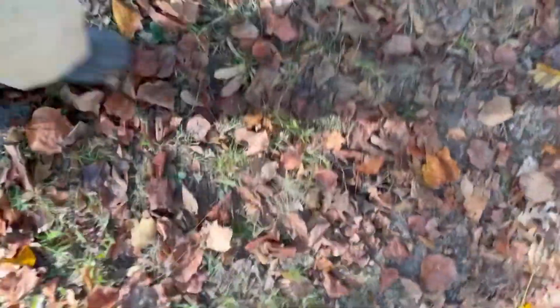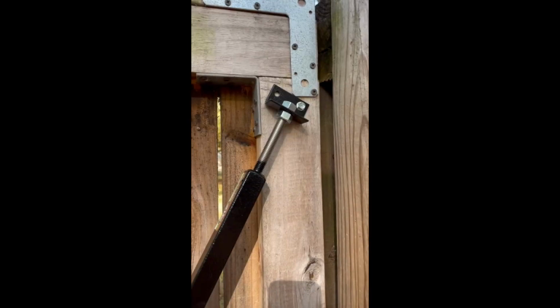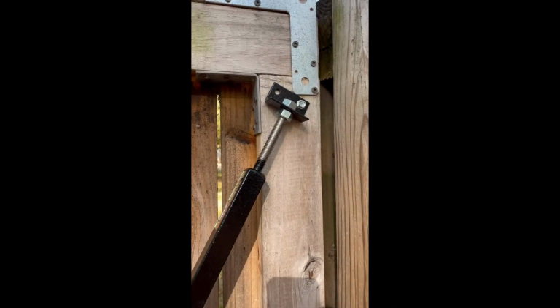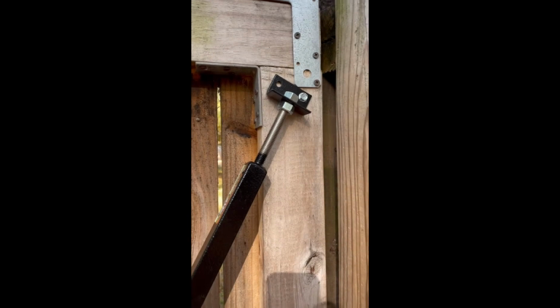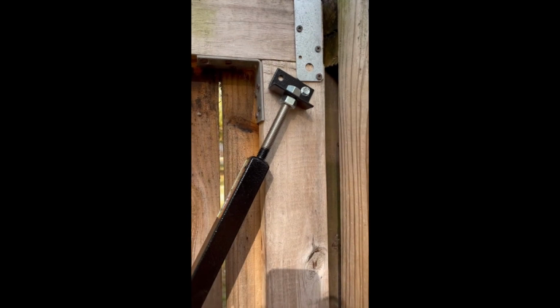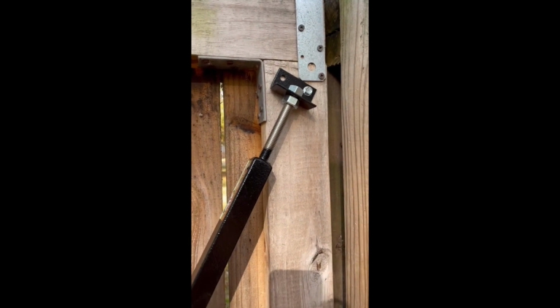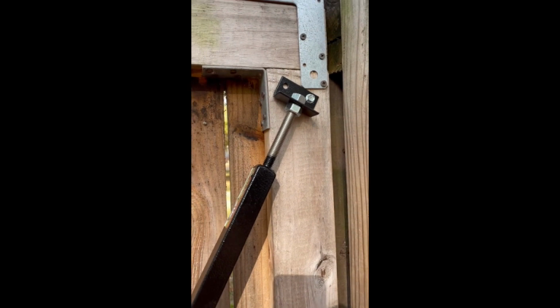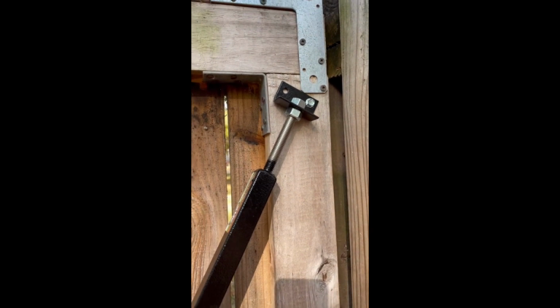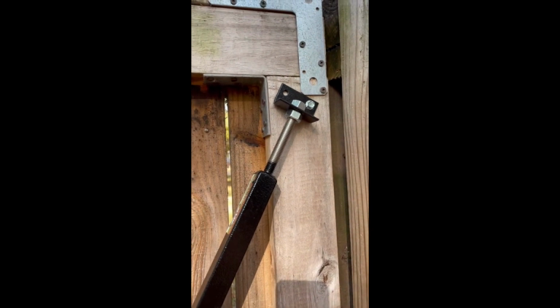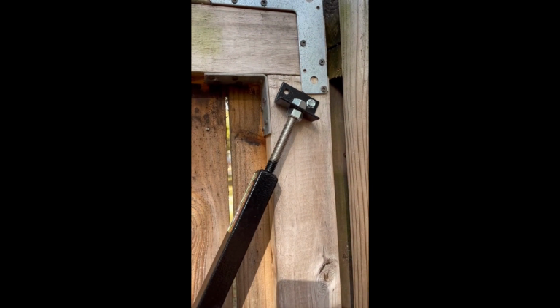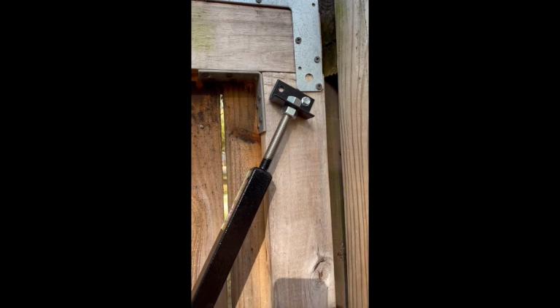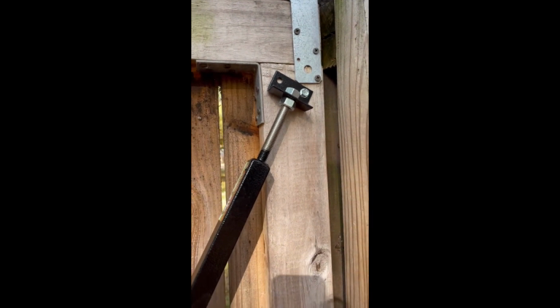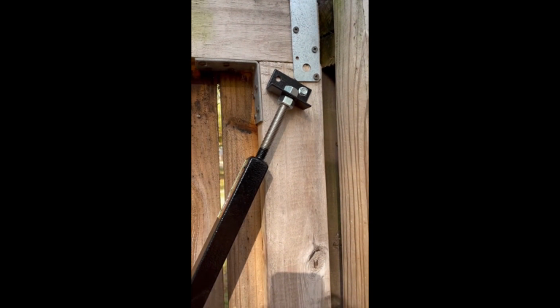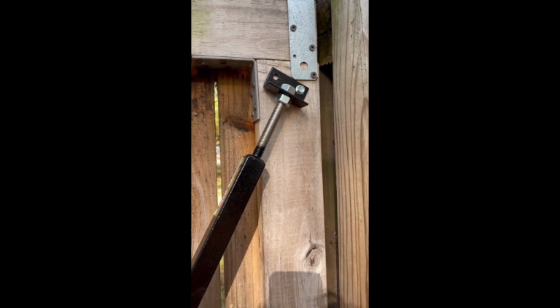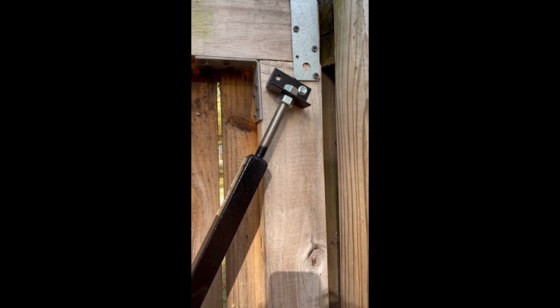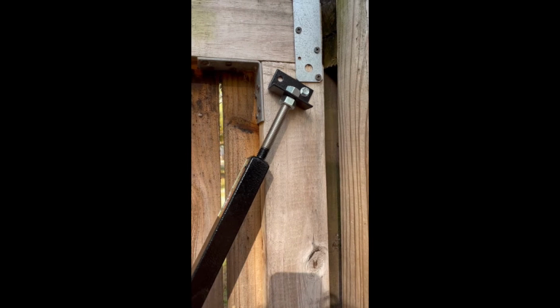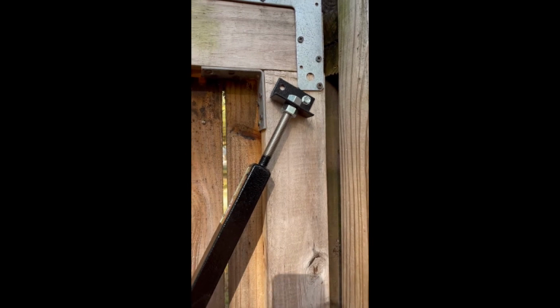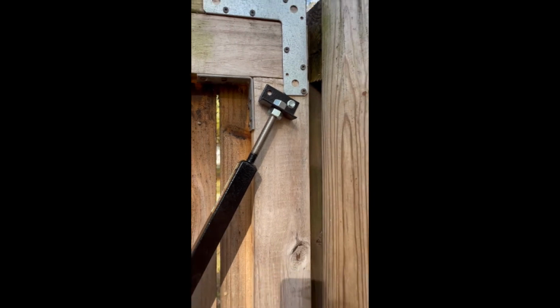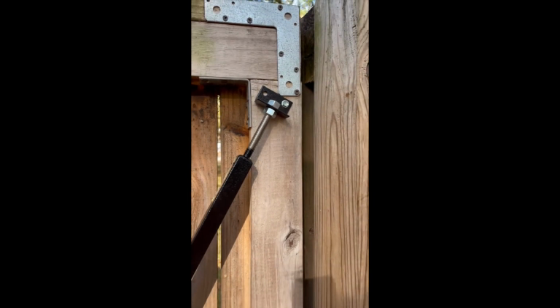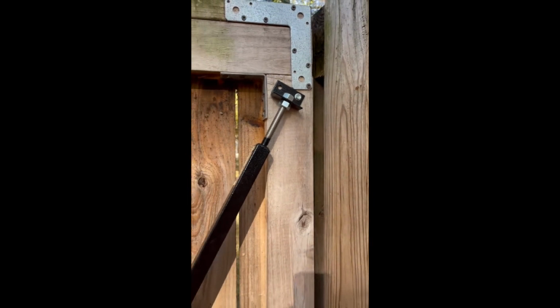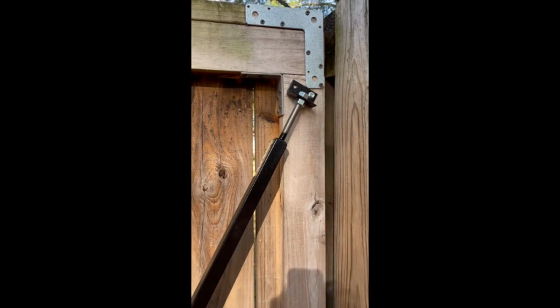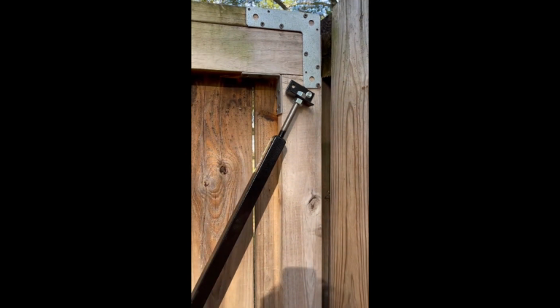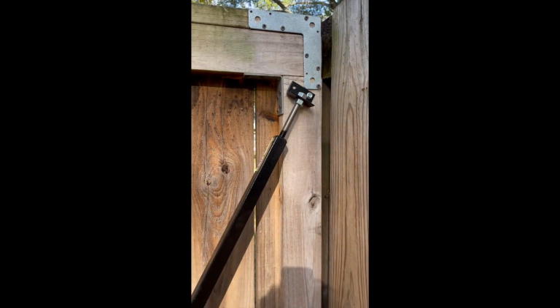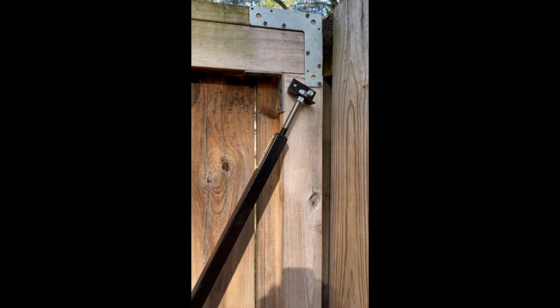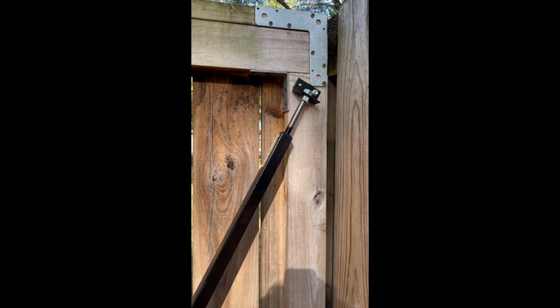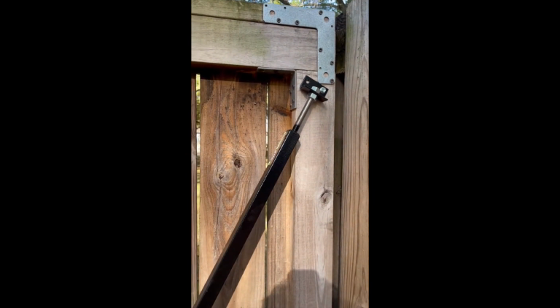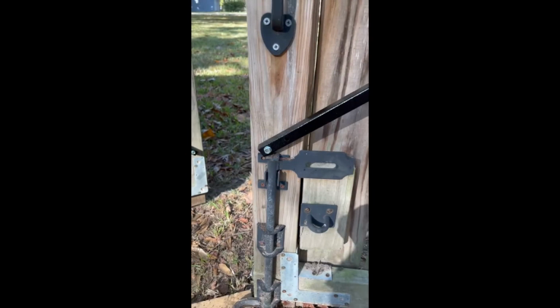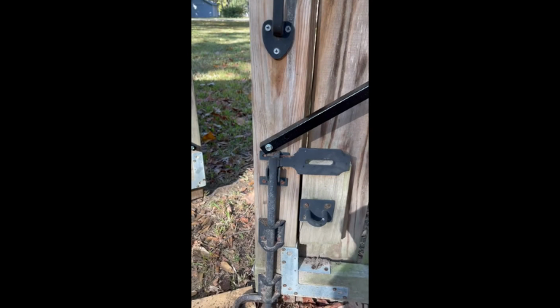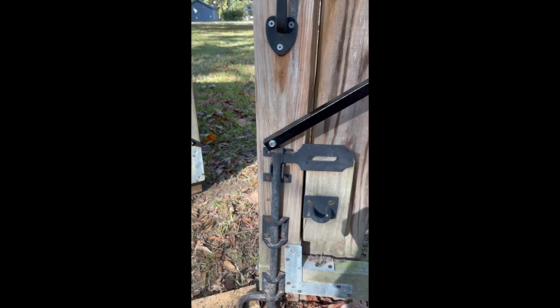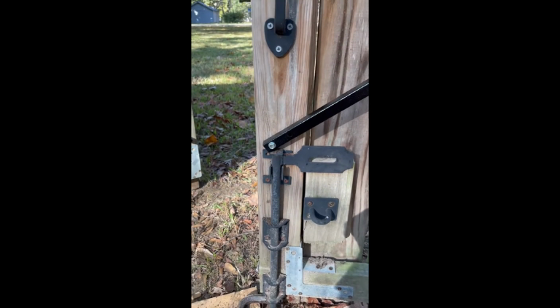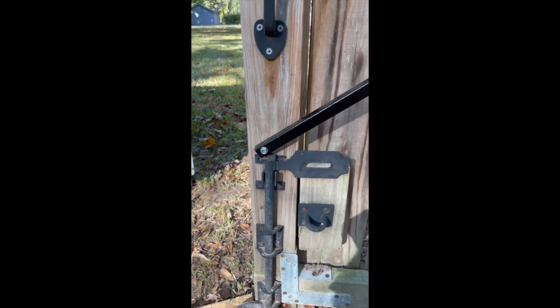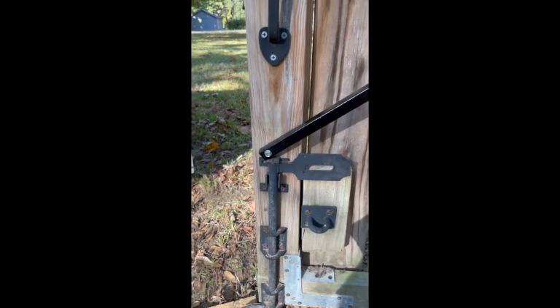That's why I only use one lag screw there. You may have noticed on my previous one I had it on the wrong side. Be sure you're on the outside of the gate for this mount. I did one lag screw at the bottom.